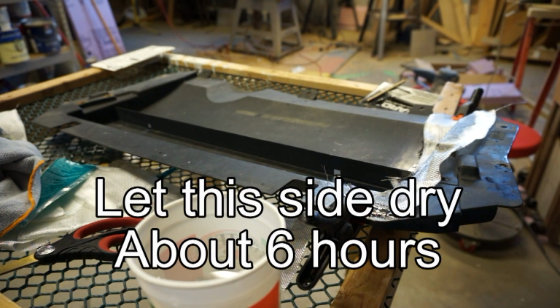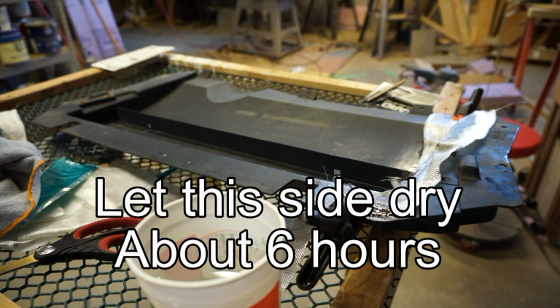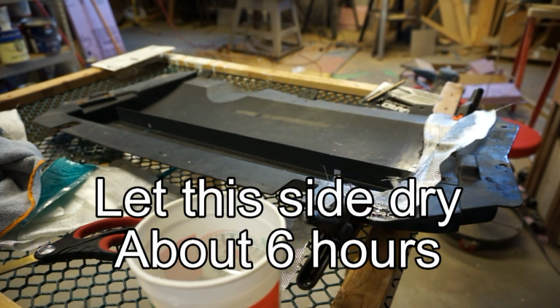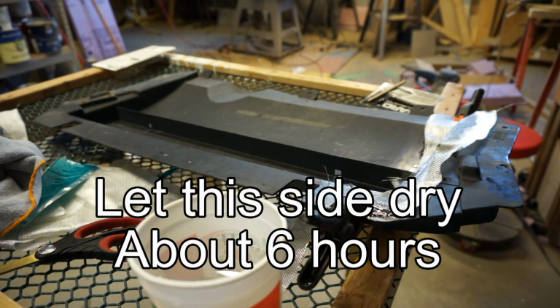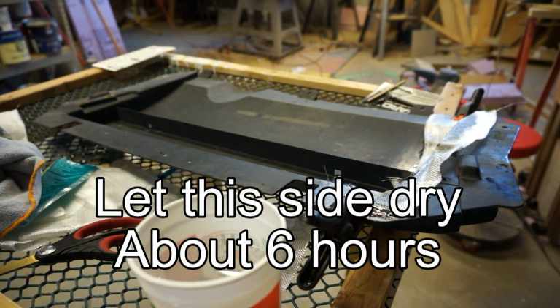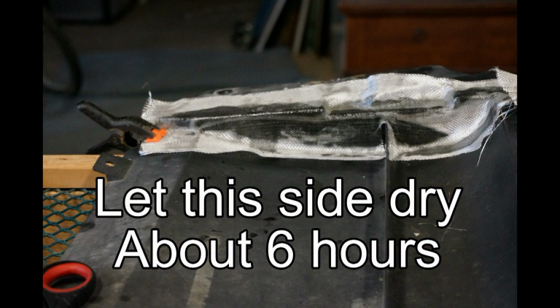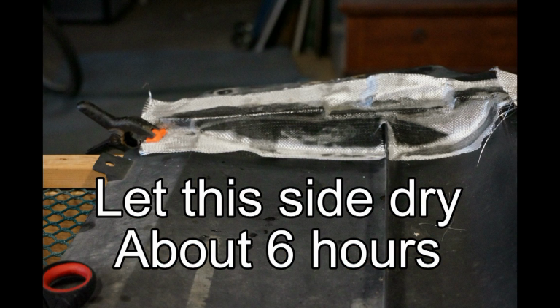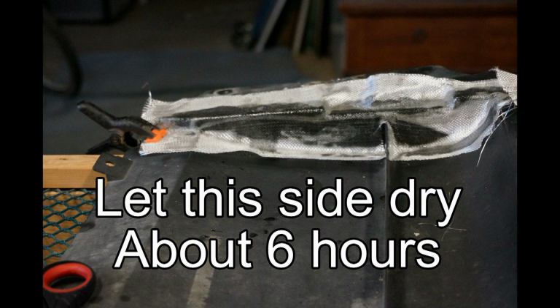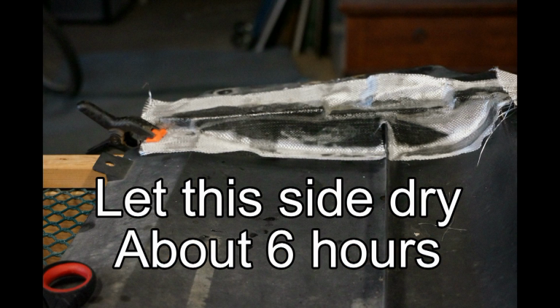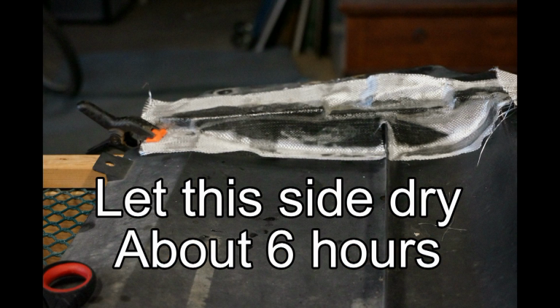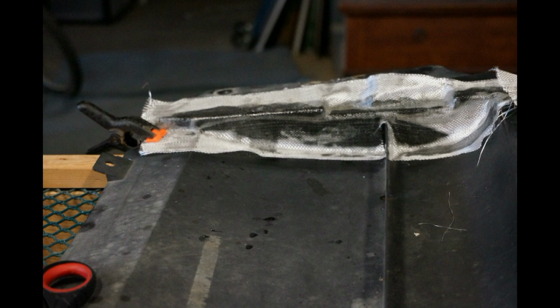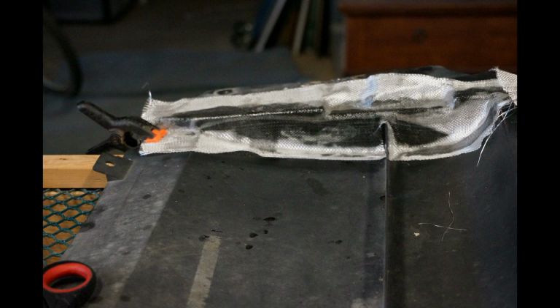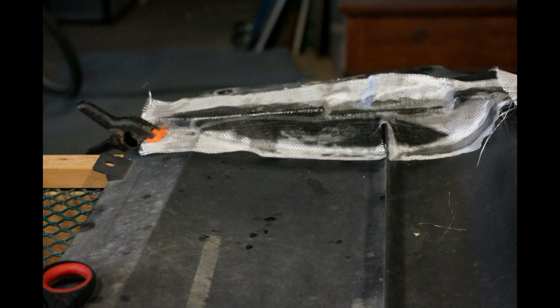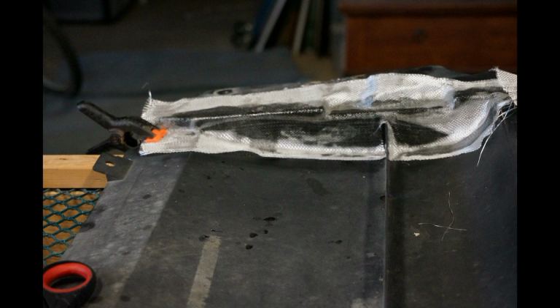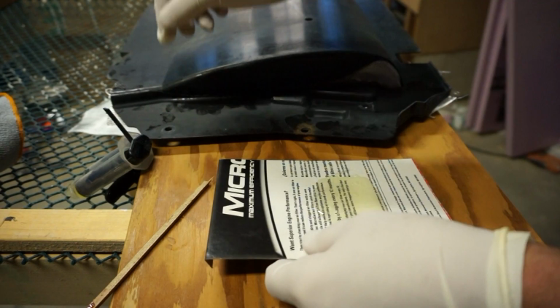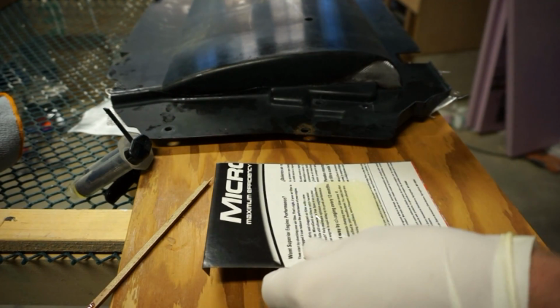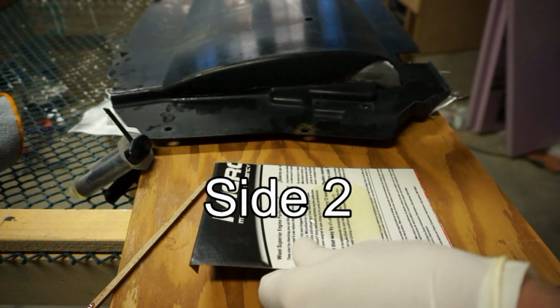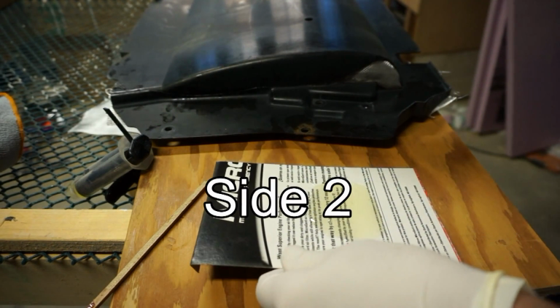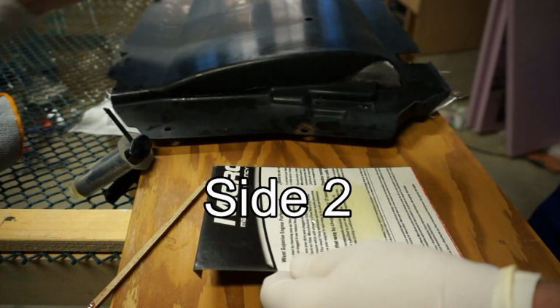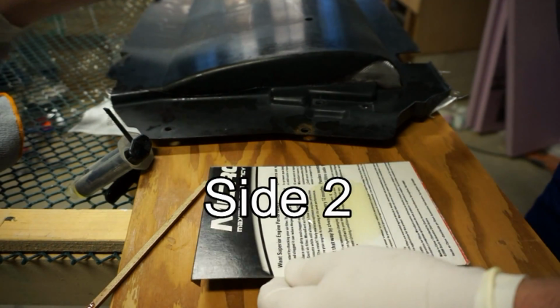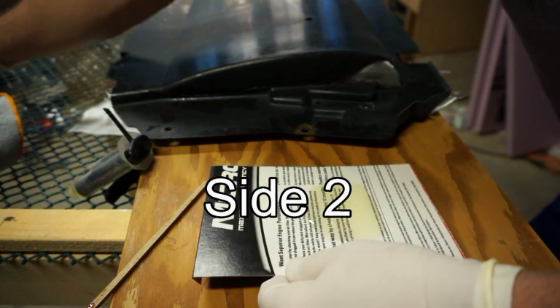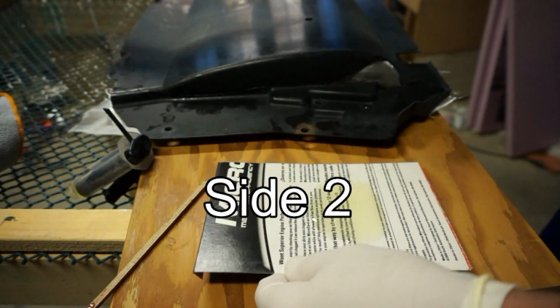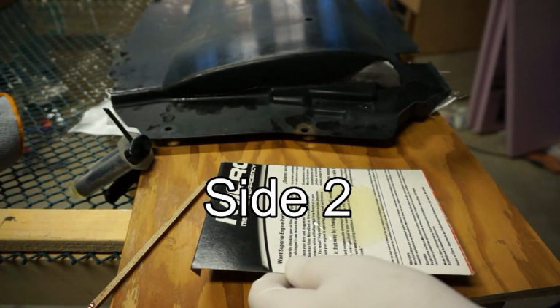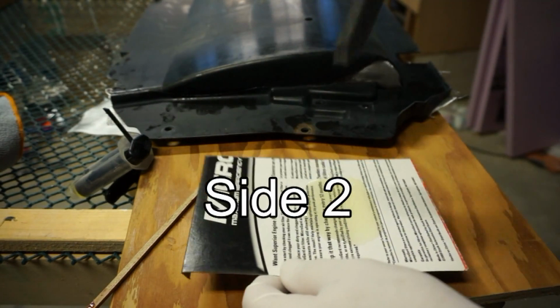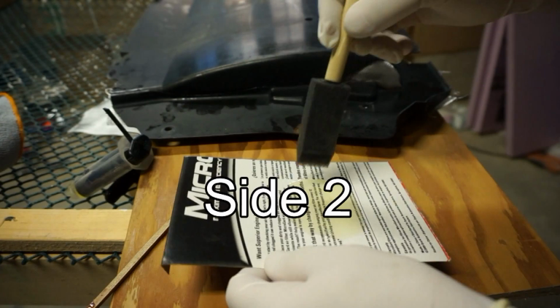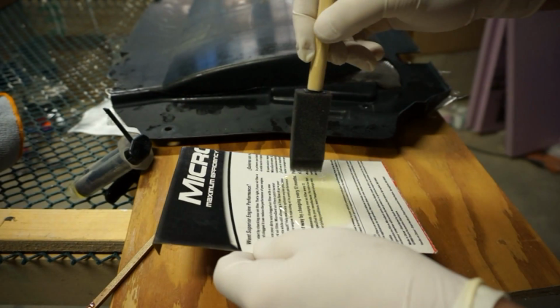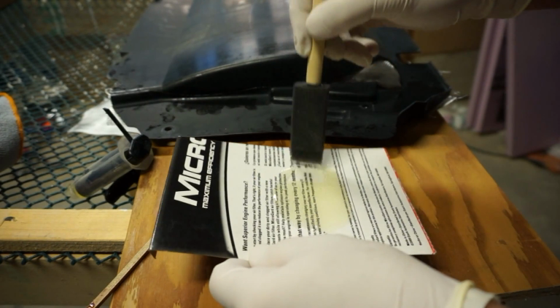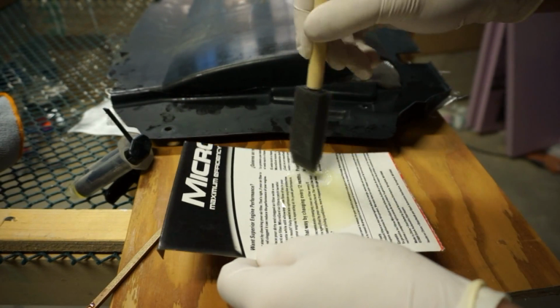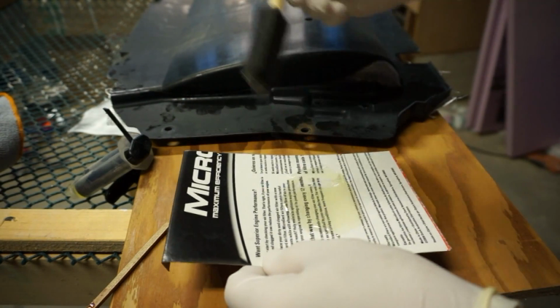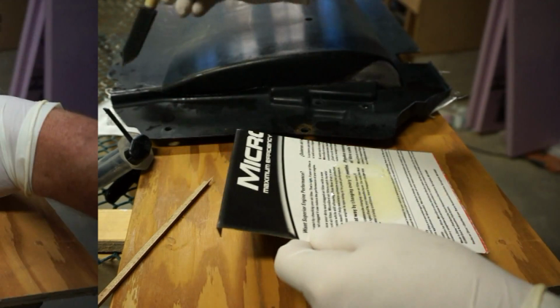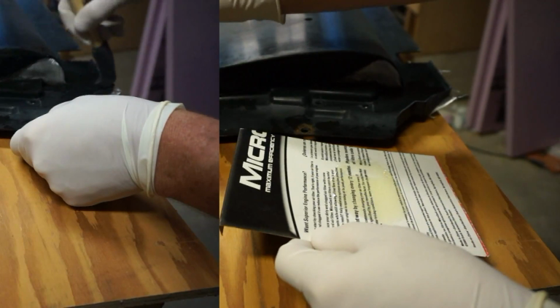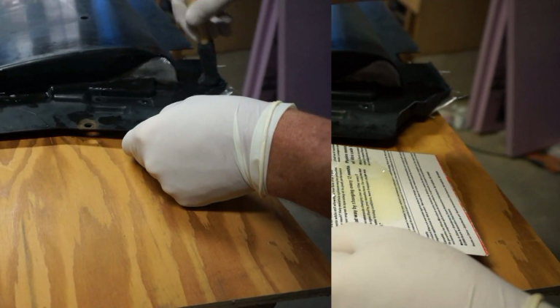Repeat the process for the other side, which is a whole lot easier now that one side is actually held together.